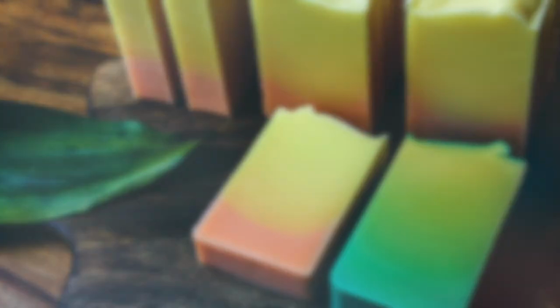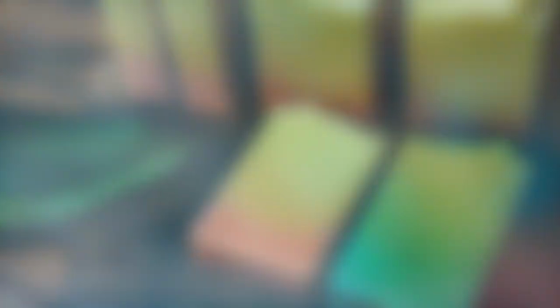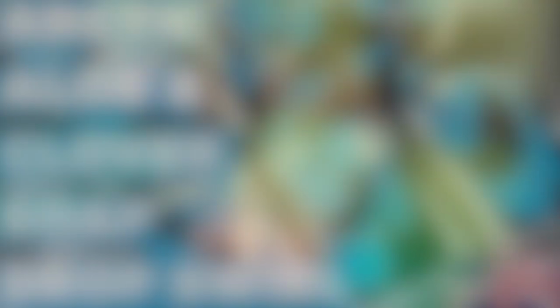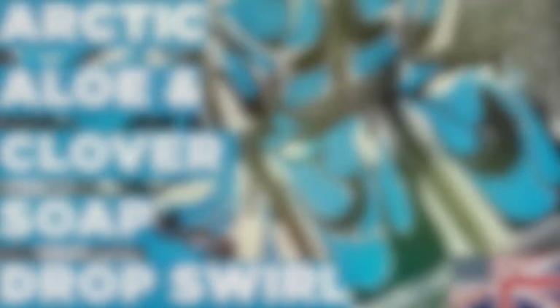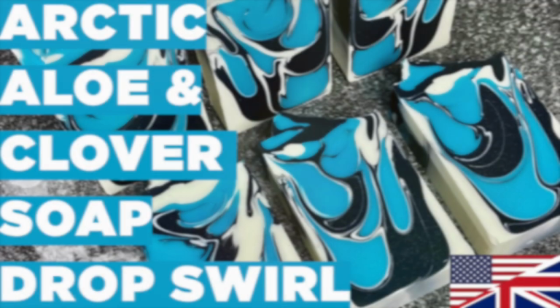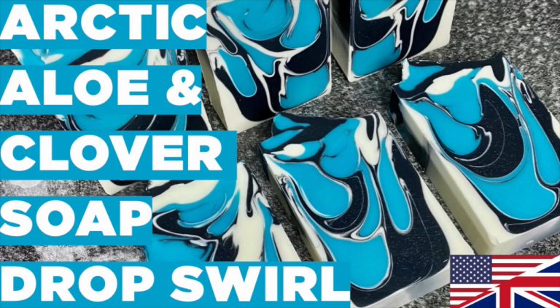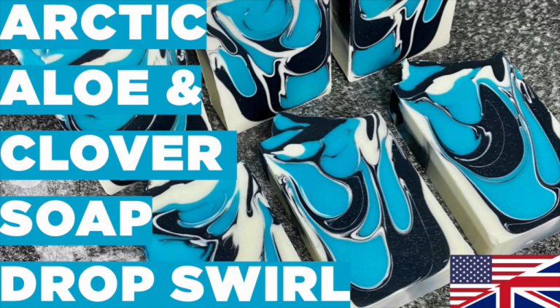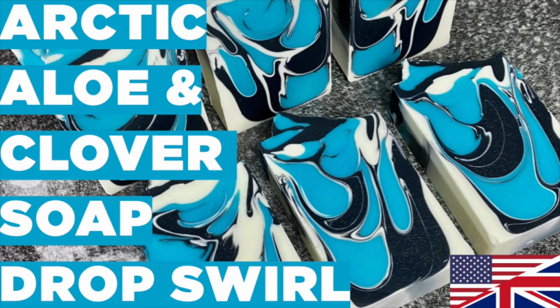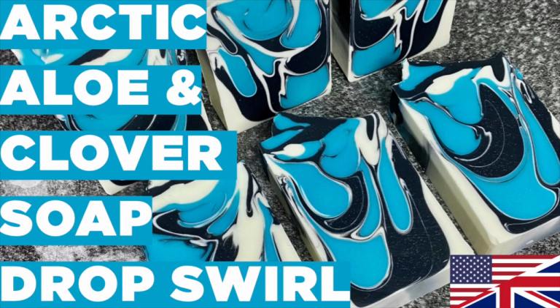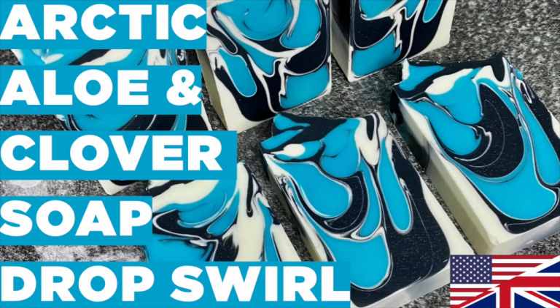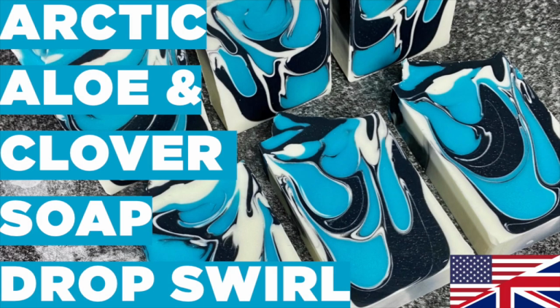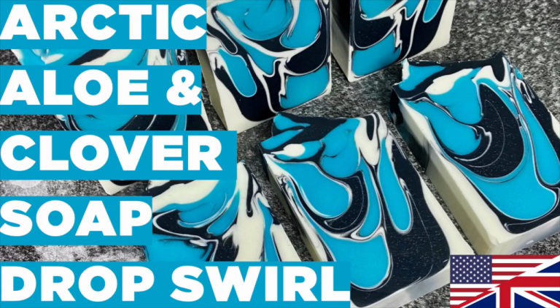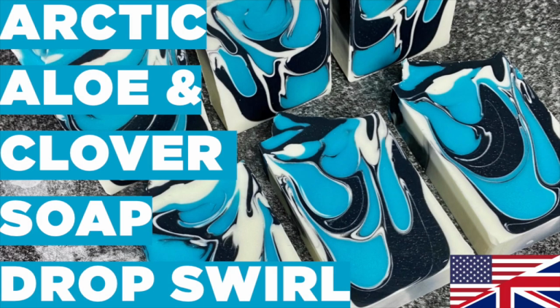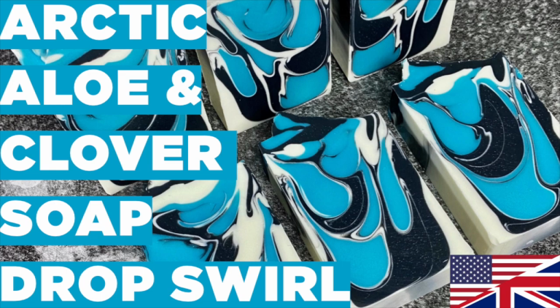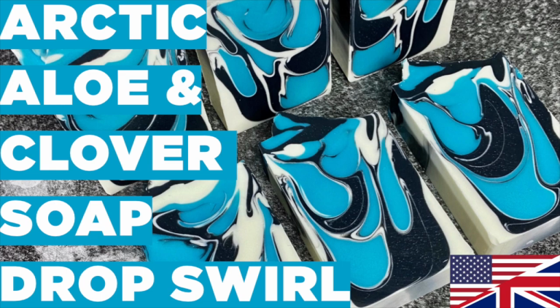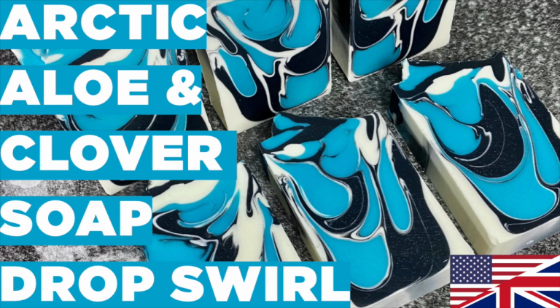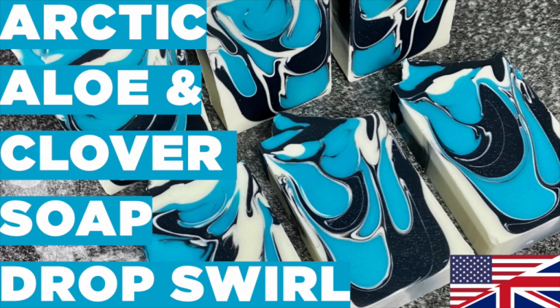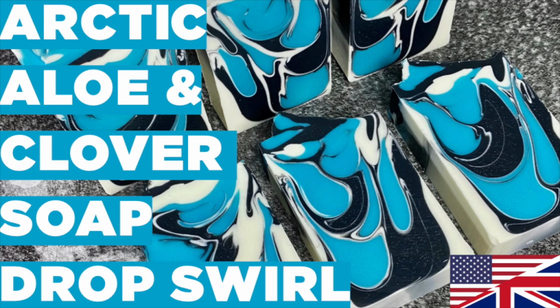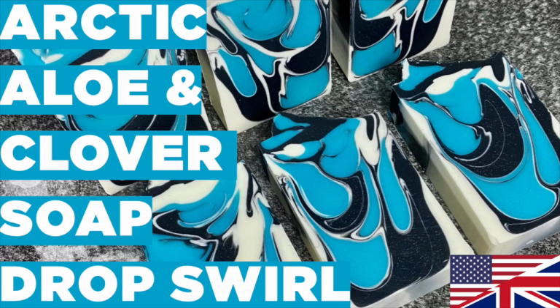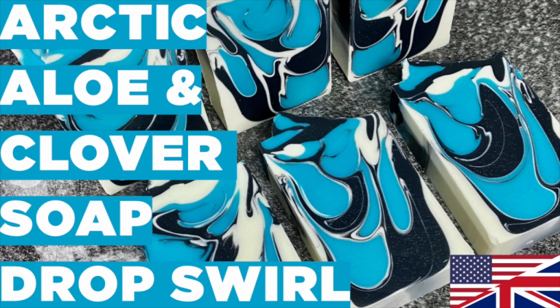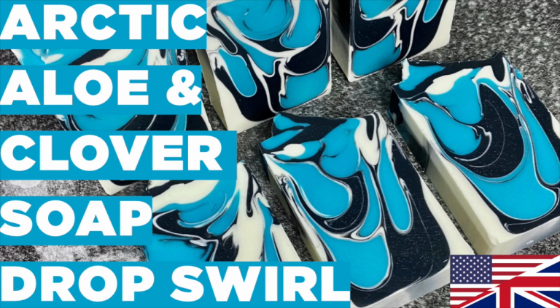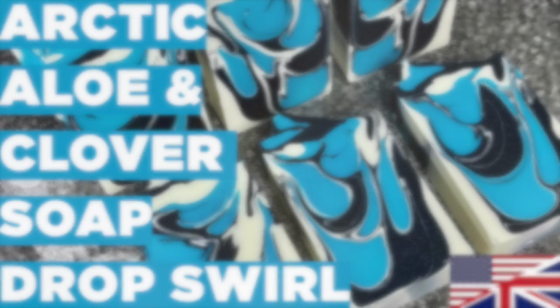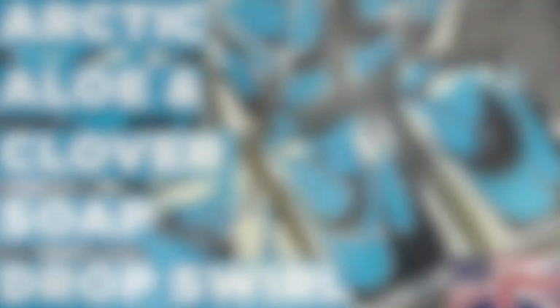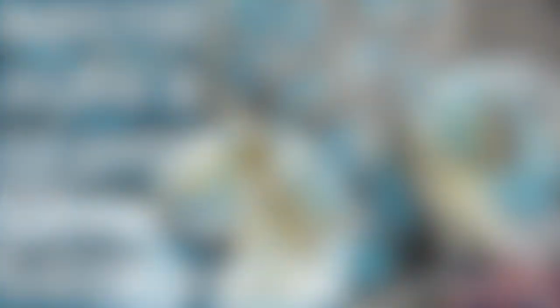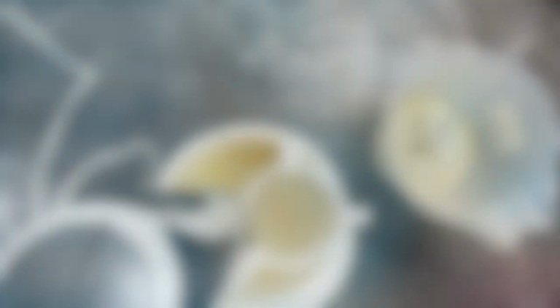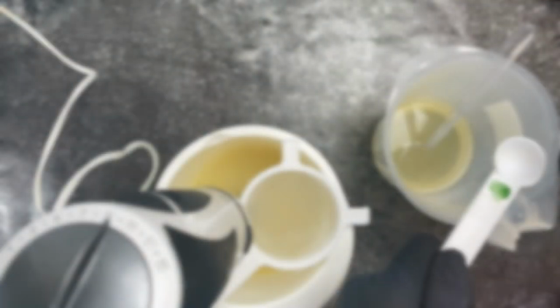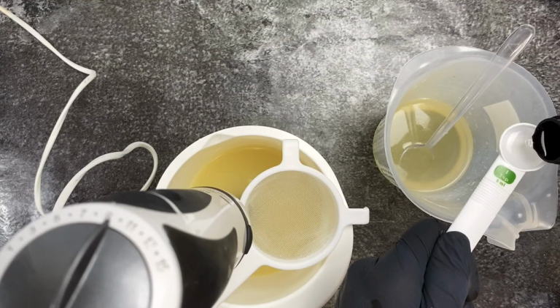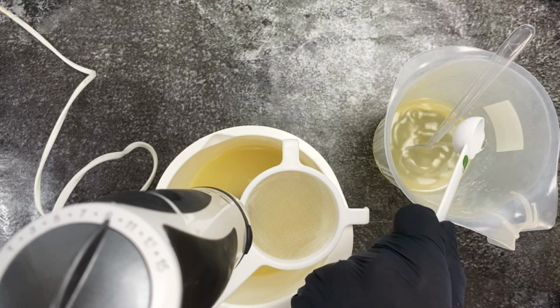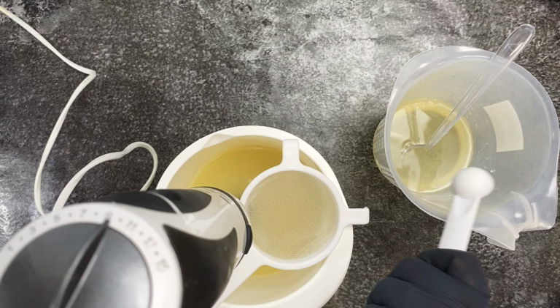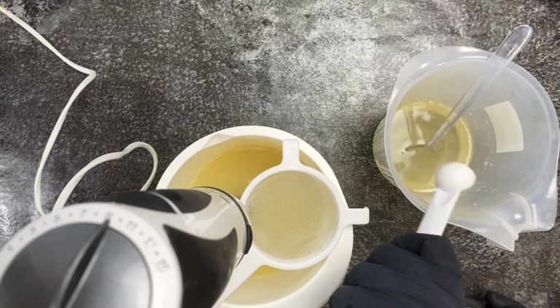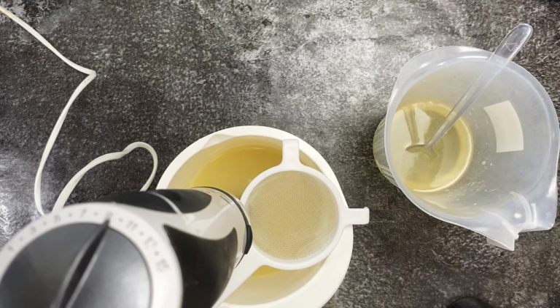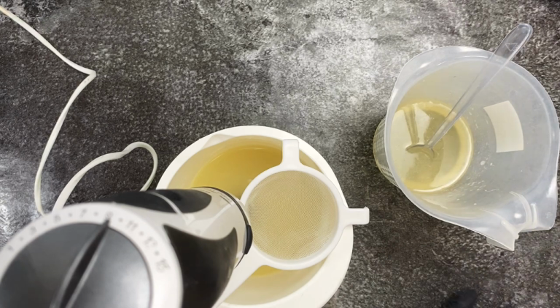Hello everyone, welcome back to Soap by Dennis. My name is Dennis and today I'm showing you guys how to make an arctic aloe and clover soap with a drop swirl.